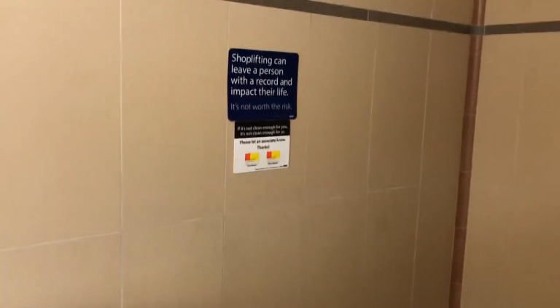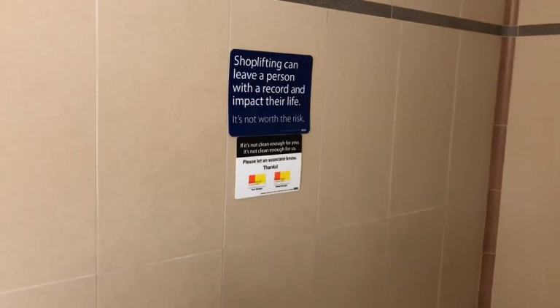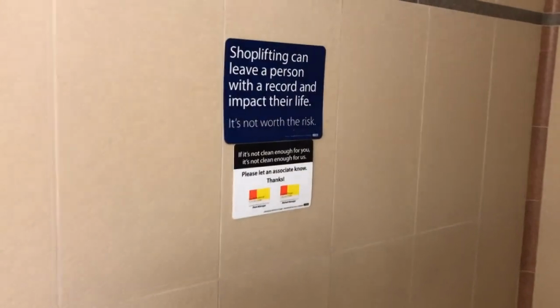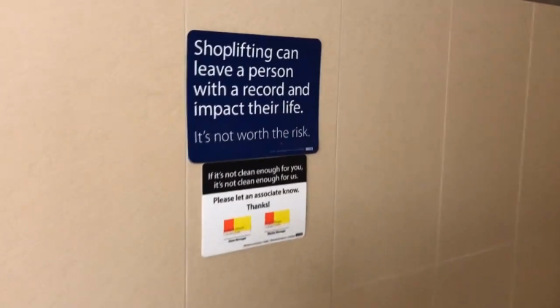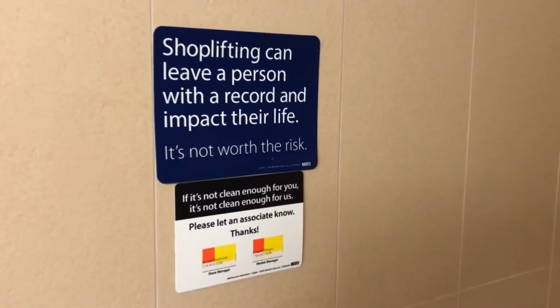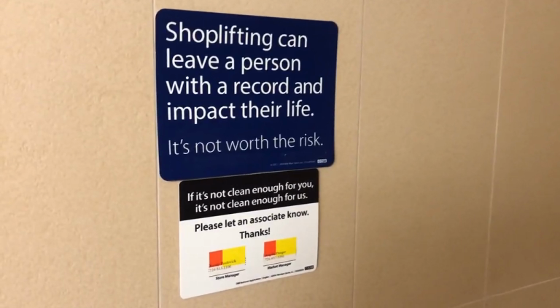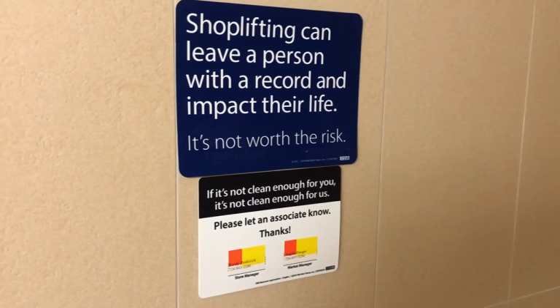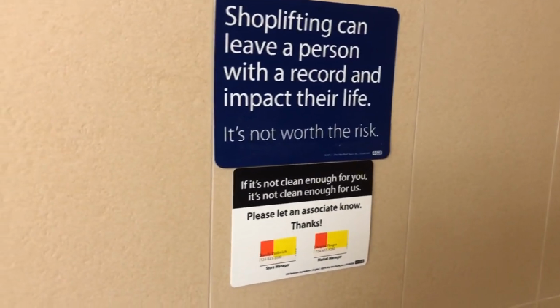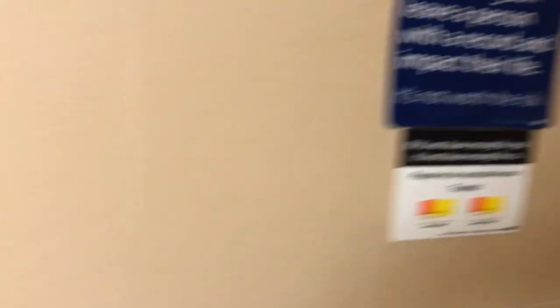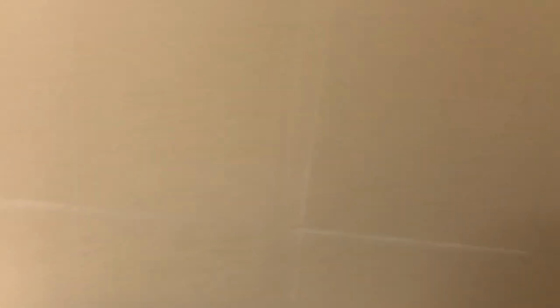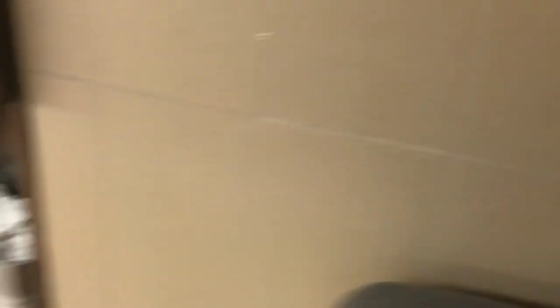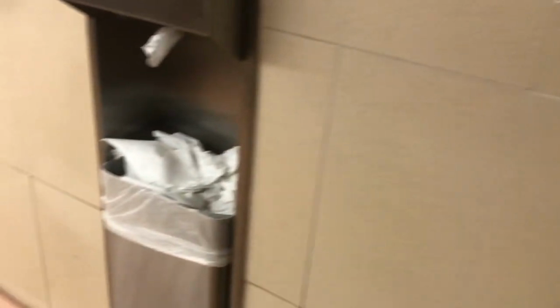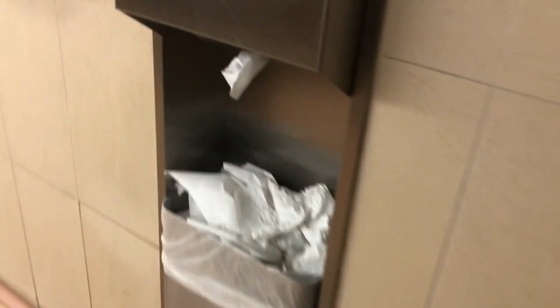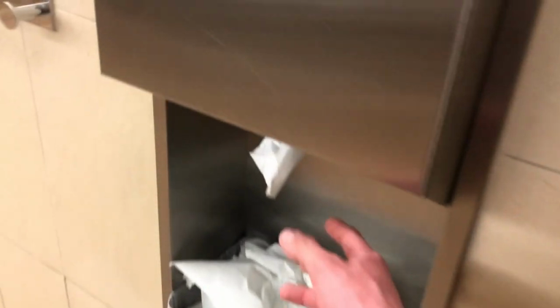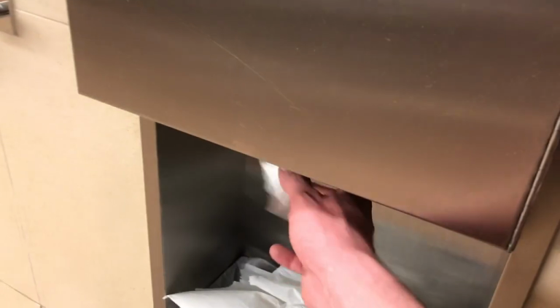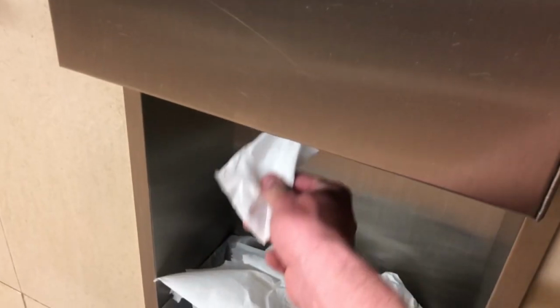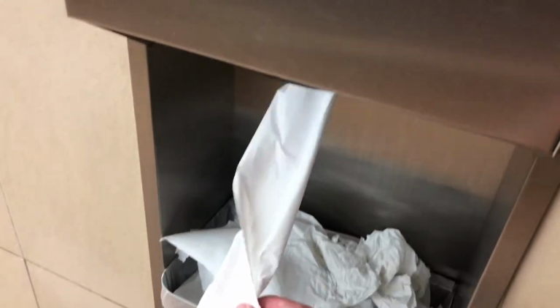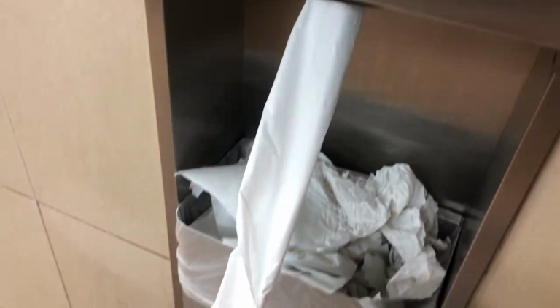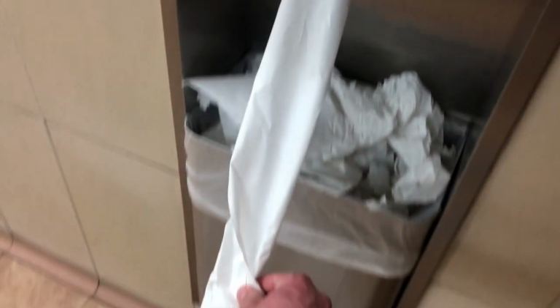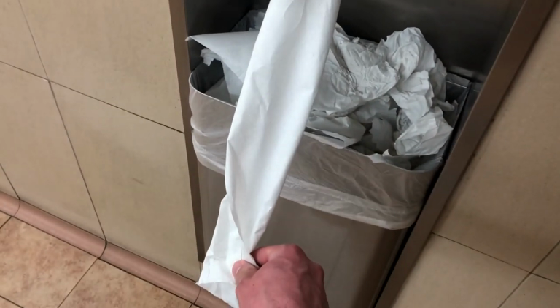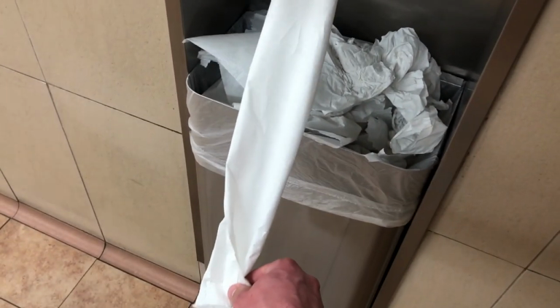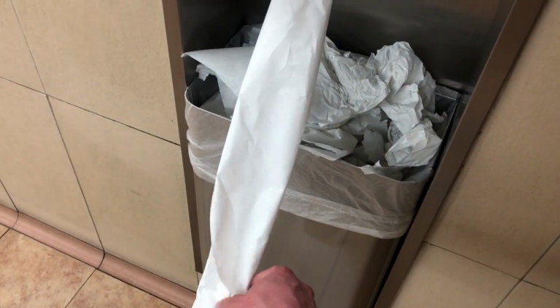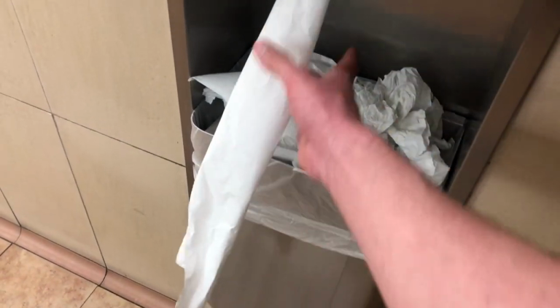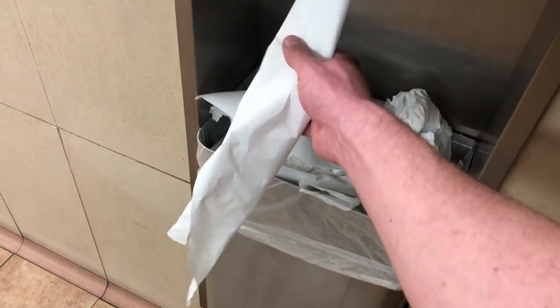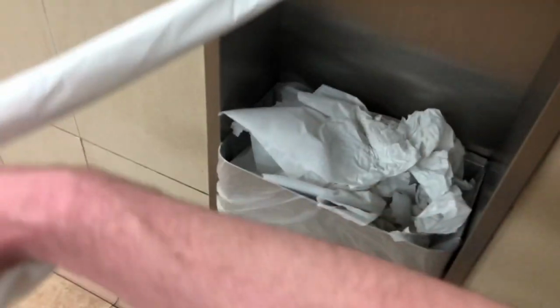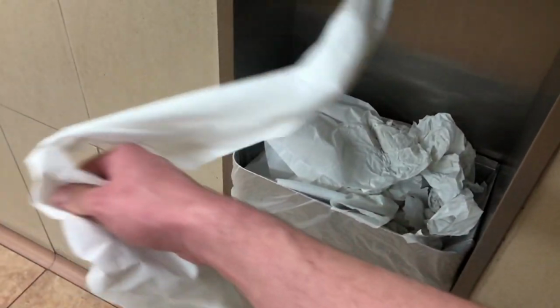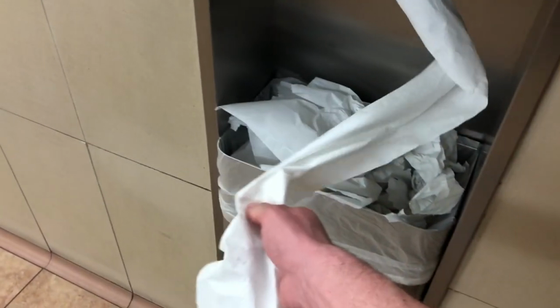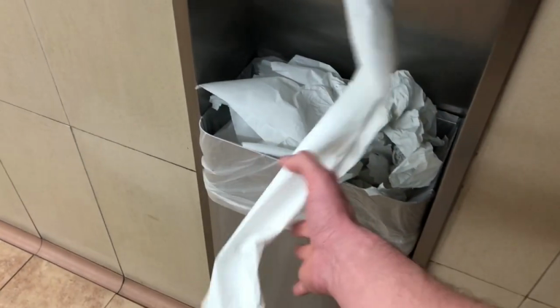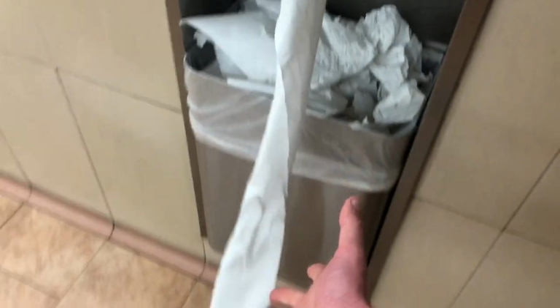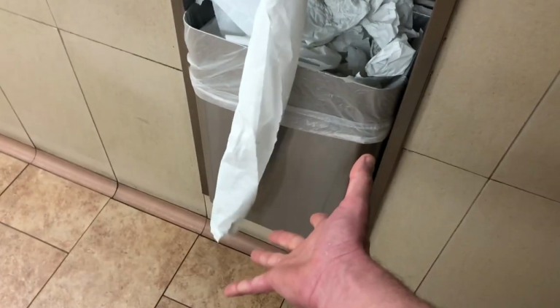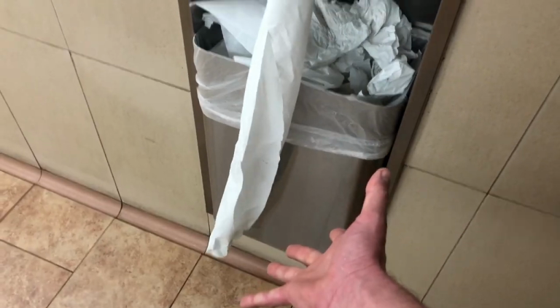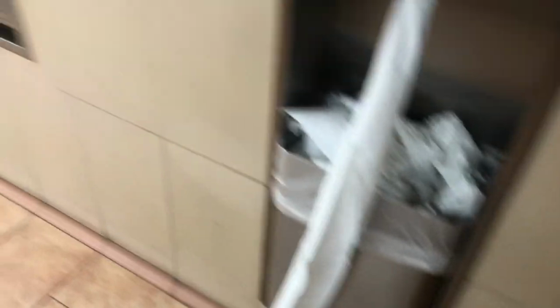Another sign that says shoplifting can get you a record. And their paper towels are always interesting — you can literally empty this whole thing if you don't rip it. Always hard to rip one-handed.